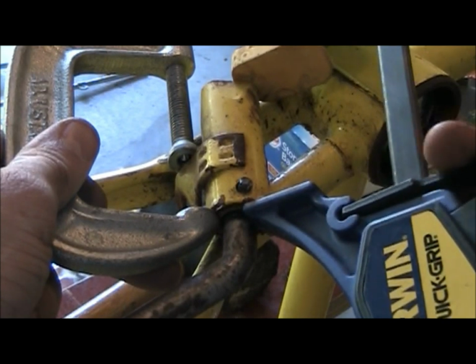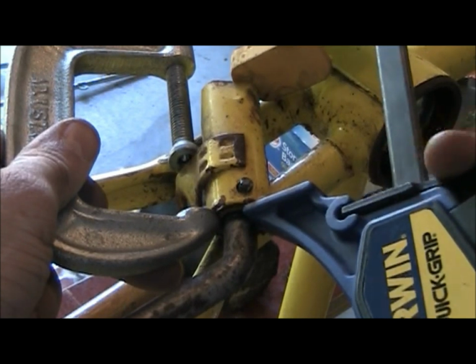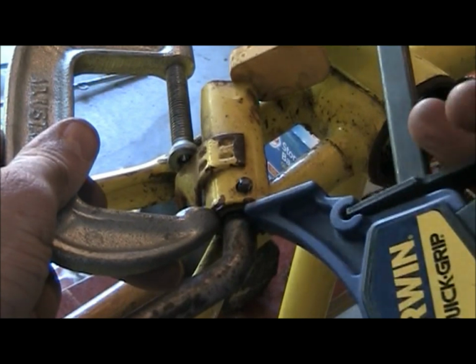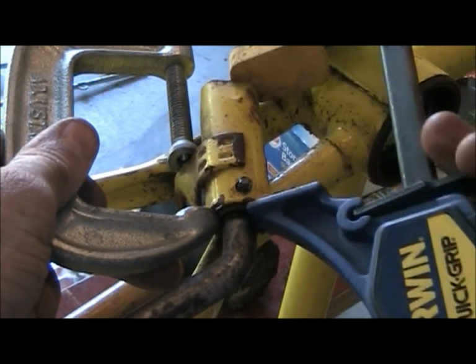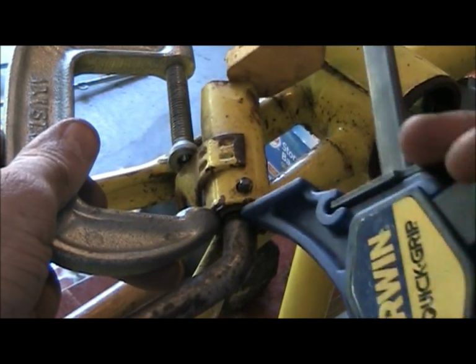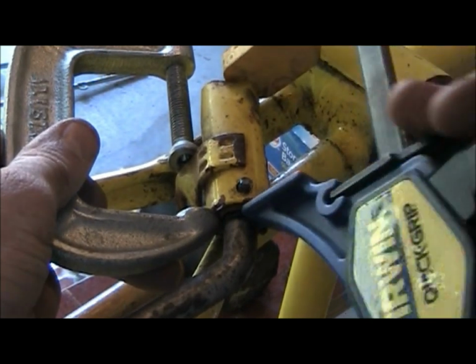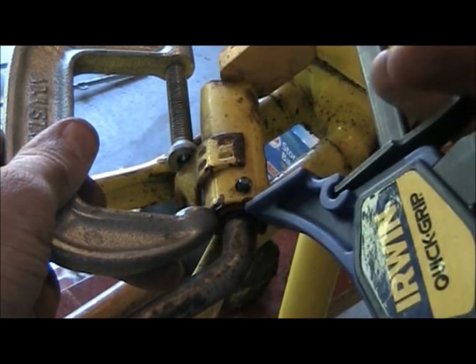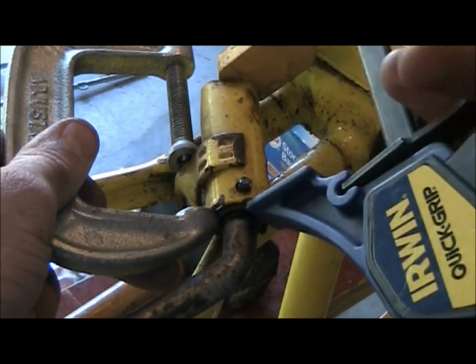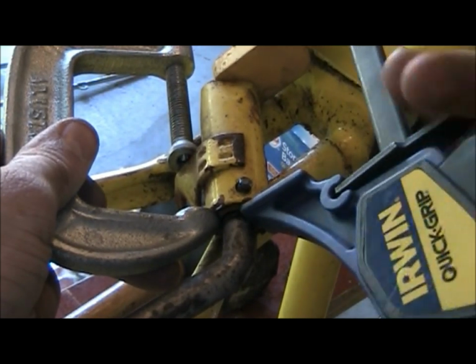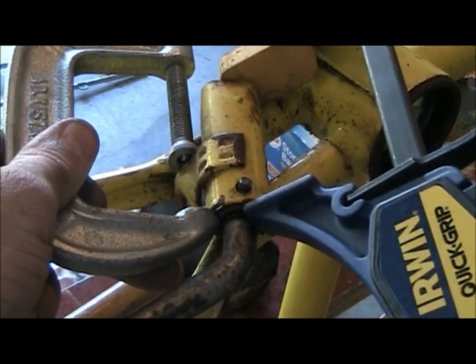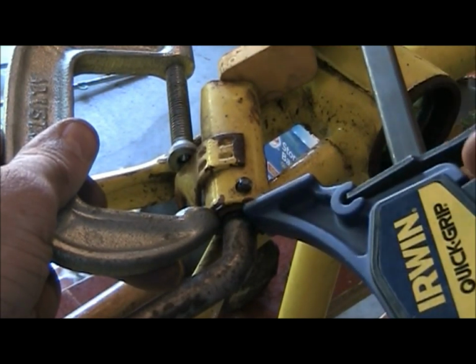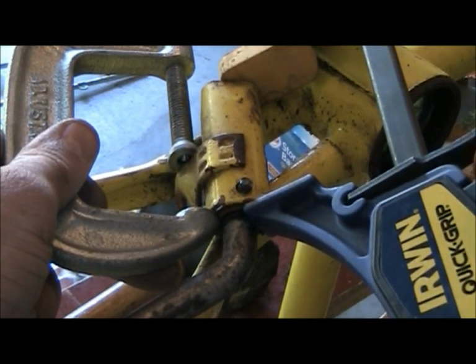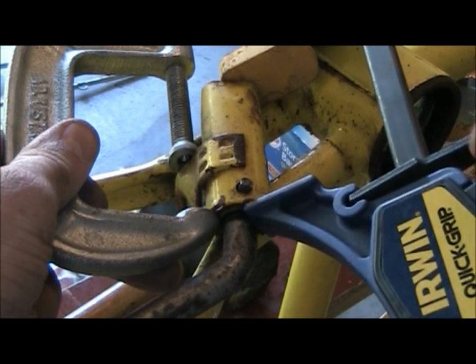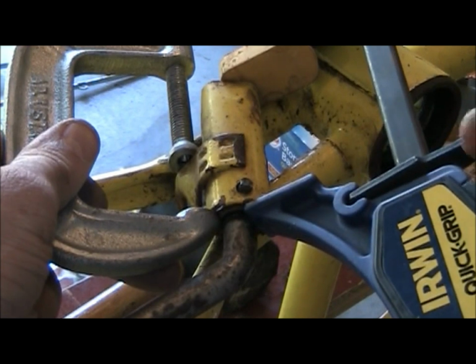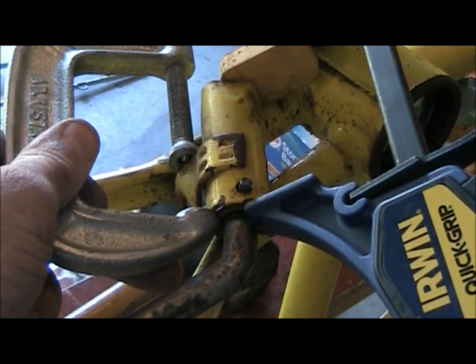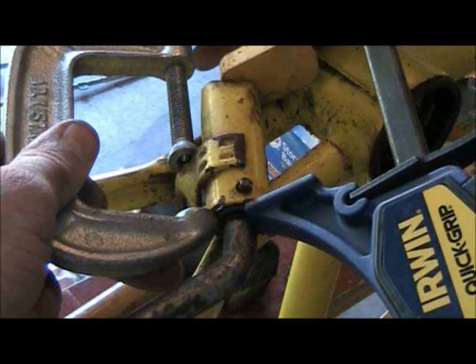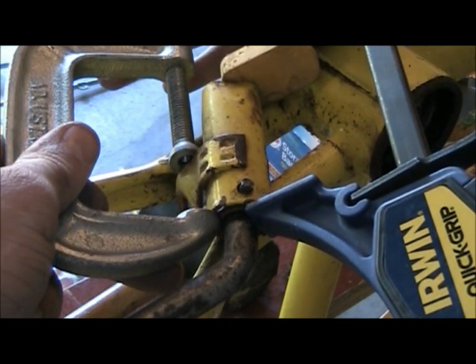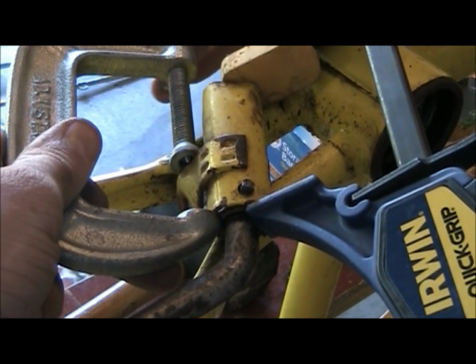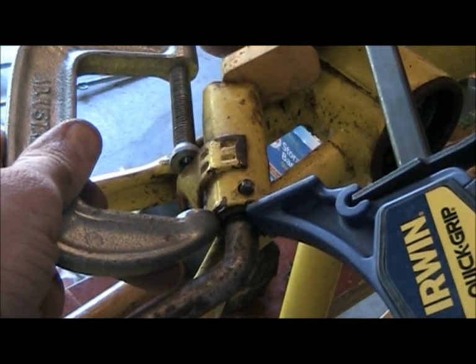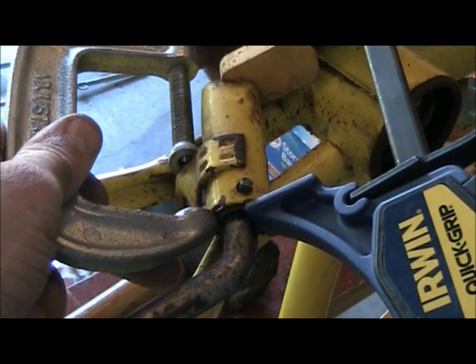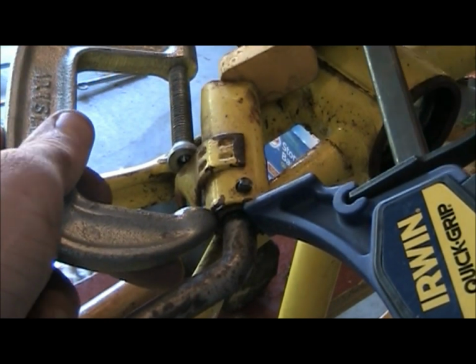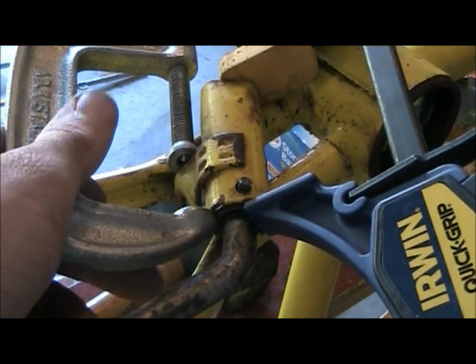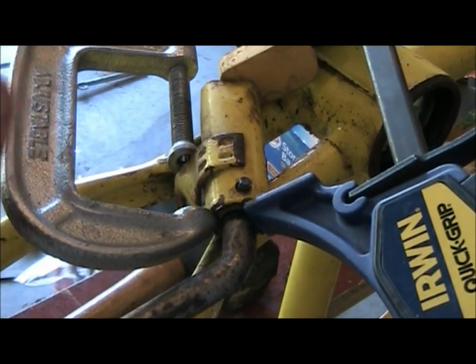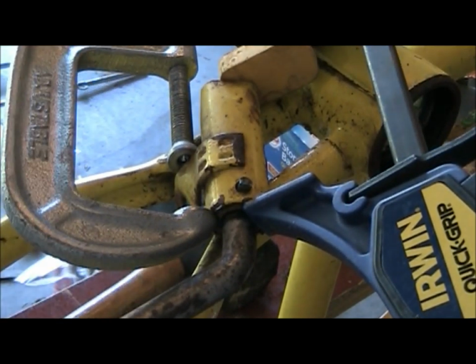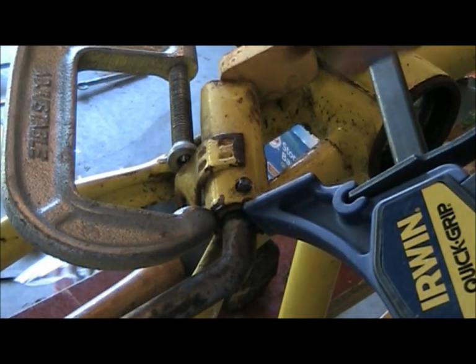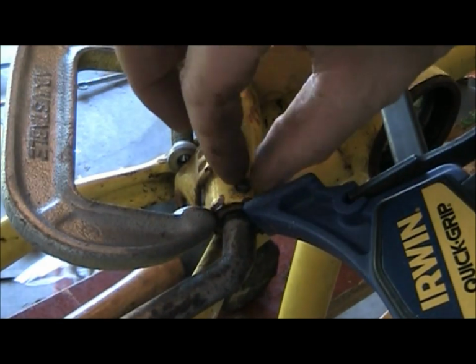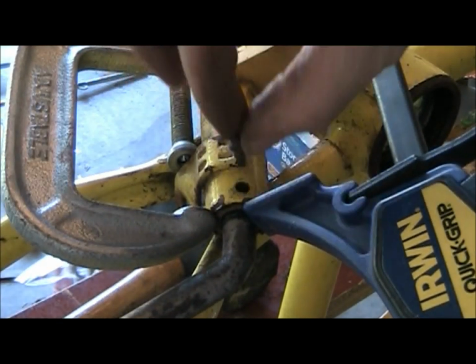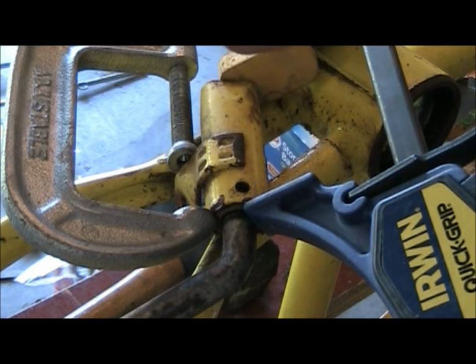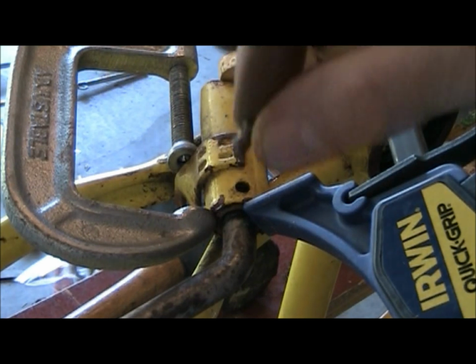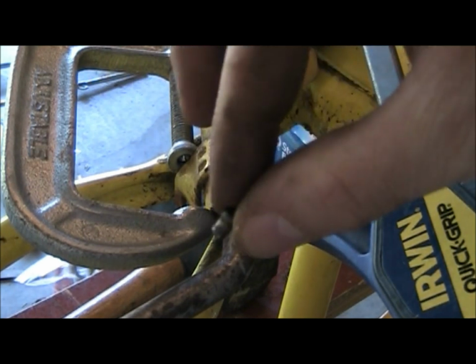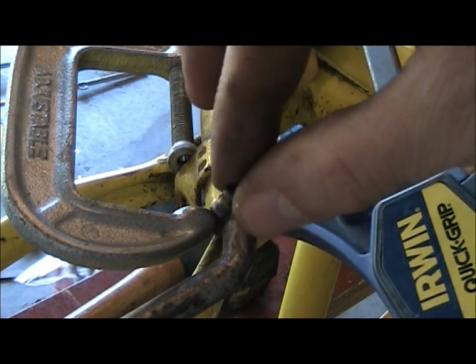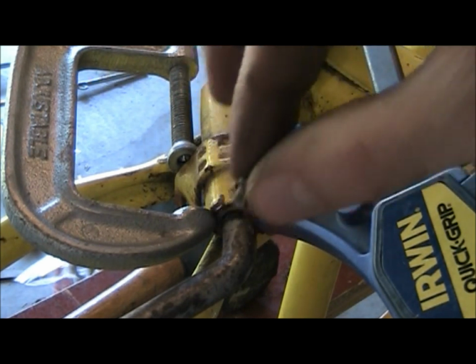Hopefully this doesn't snap off and kill me. Get both grips there. And I bet I could take this pin out with just my fingers. Ta-da! There it is.